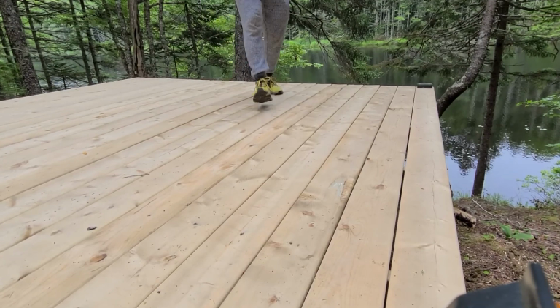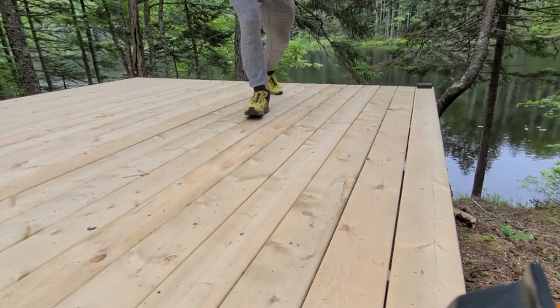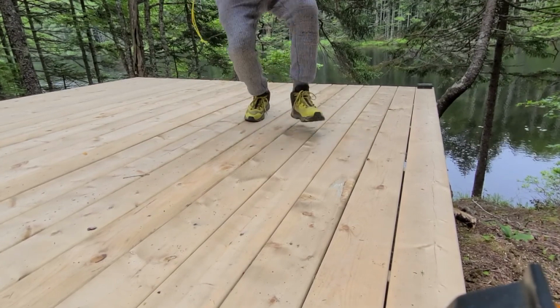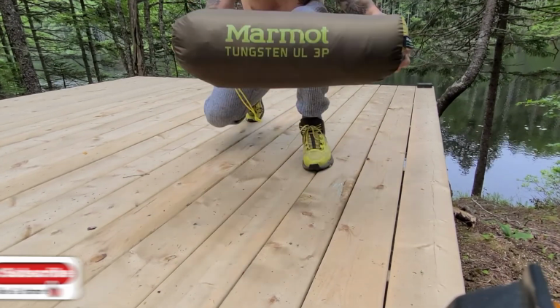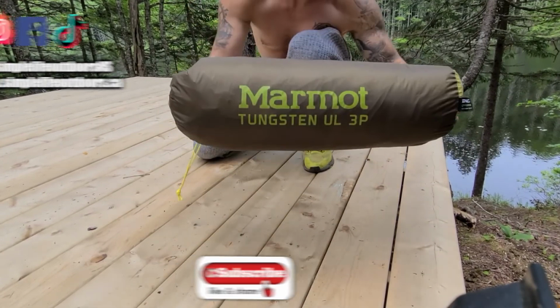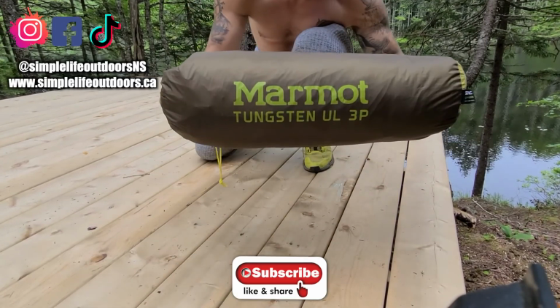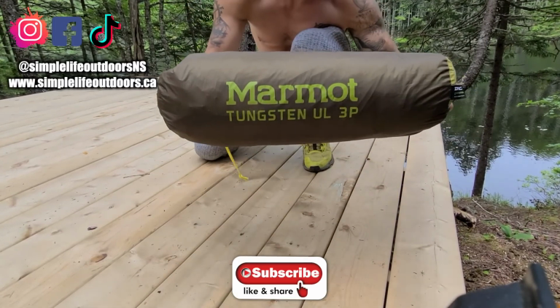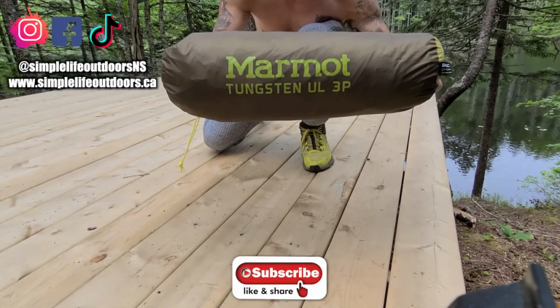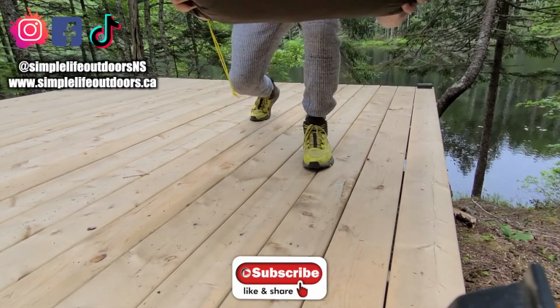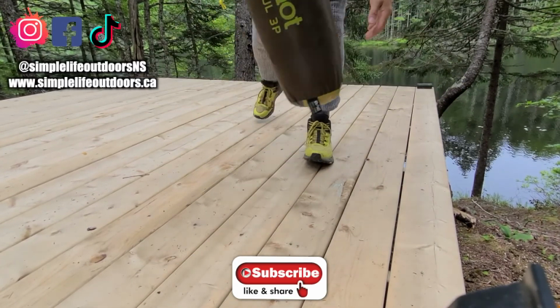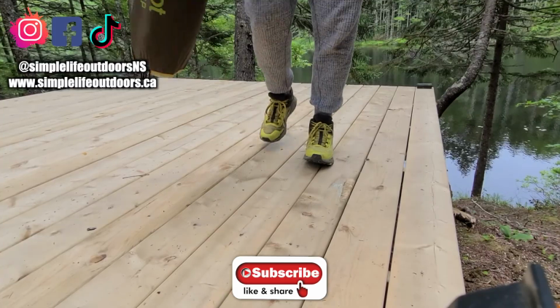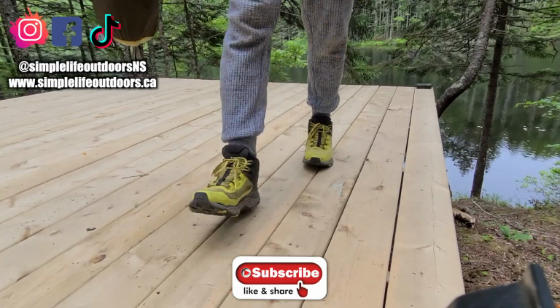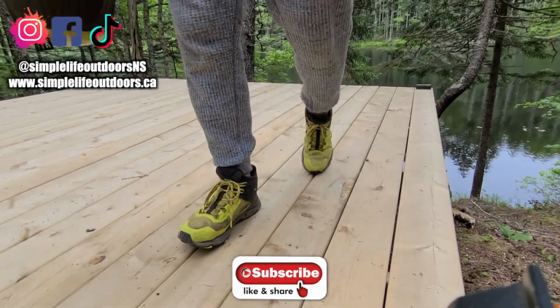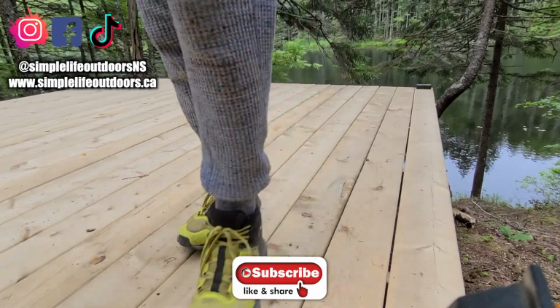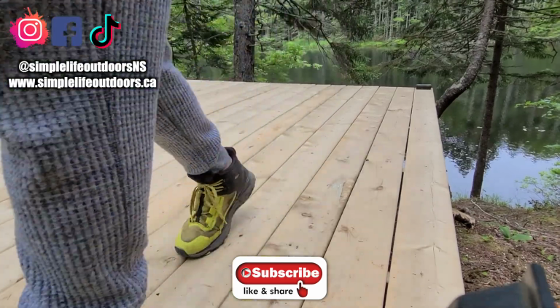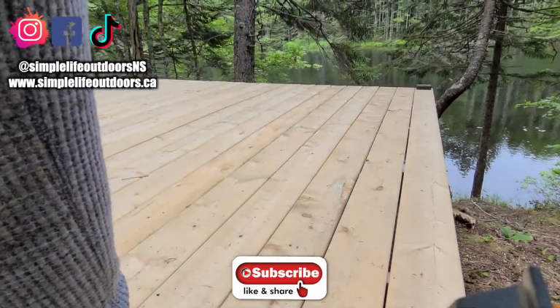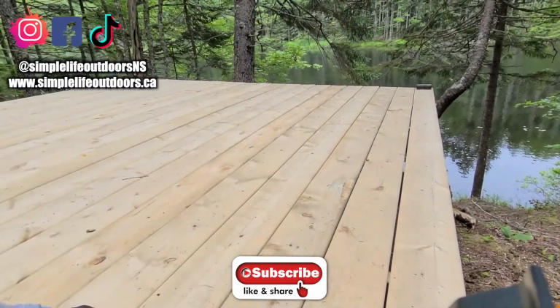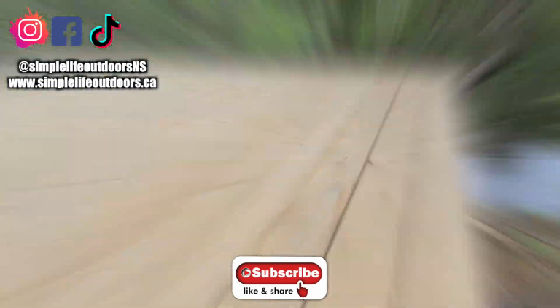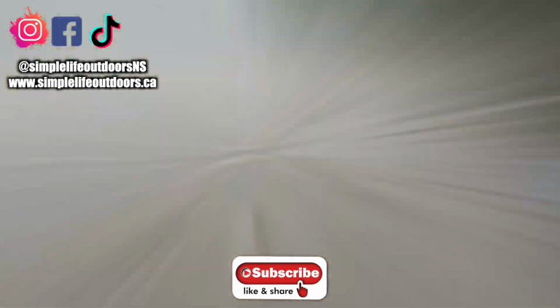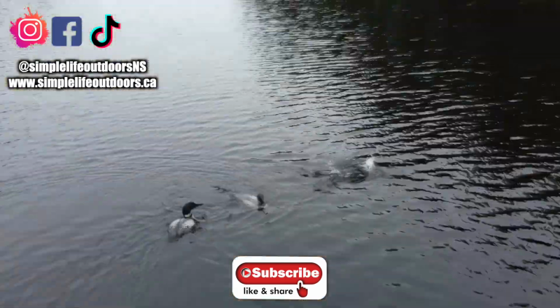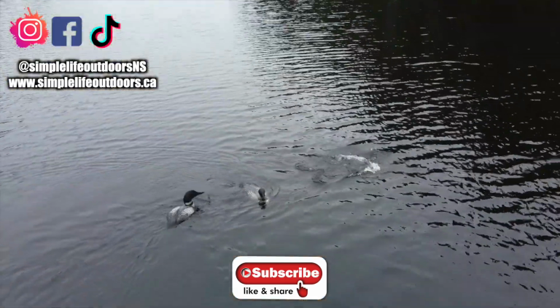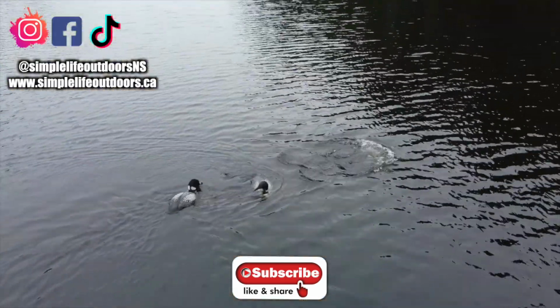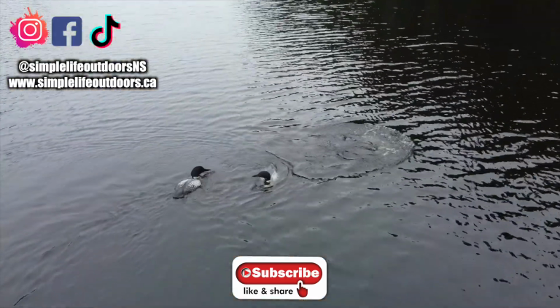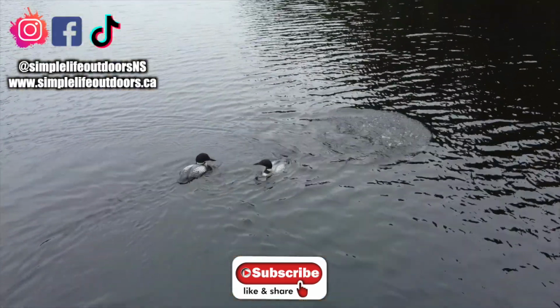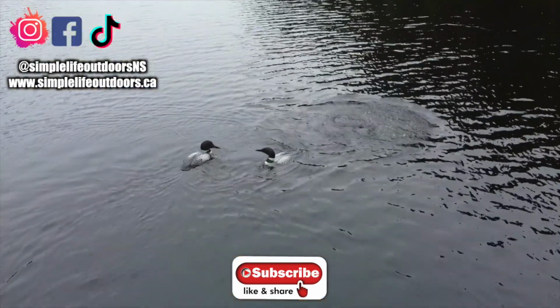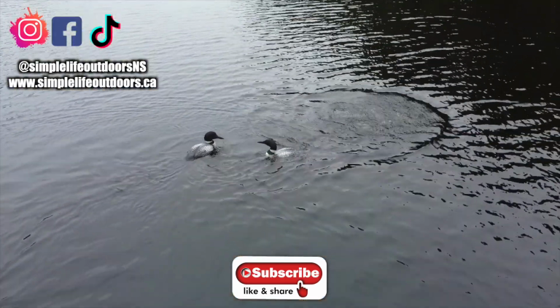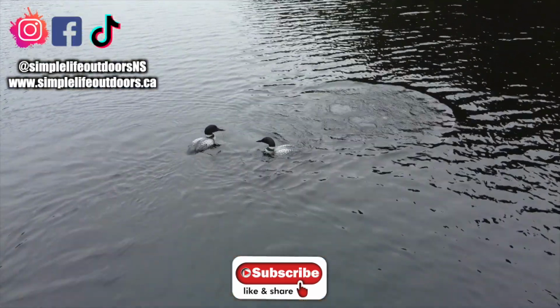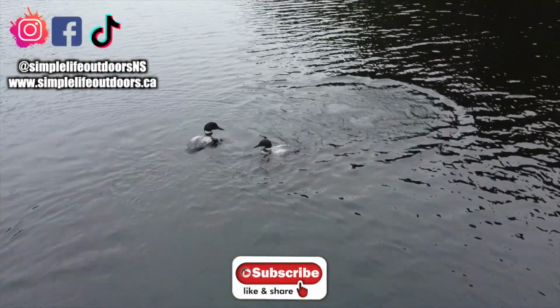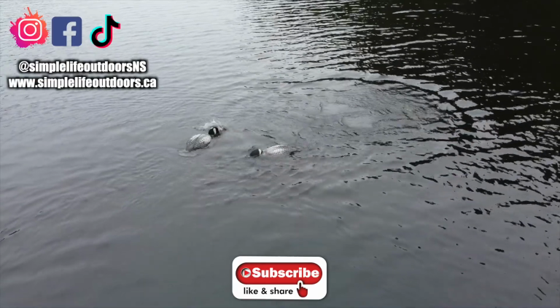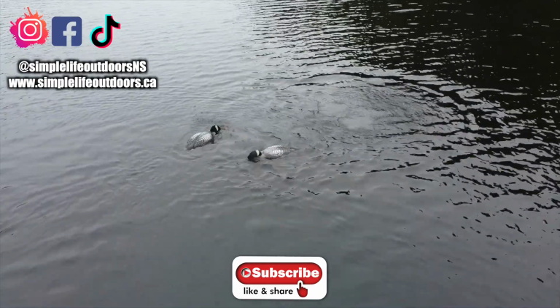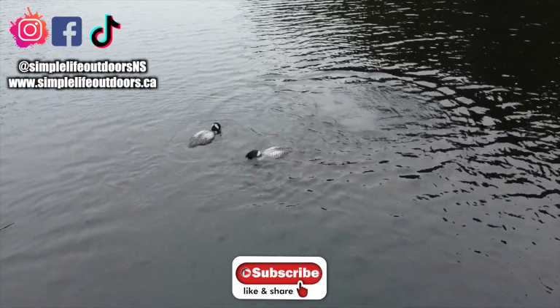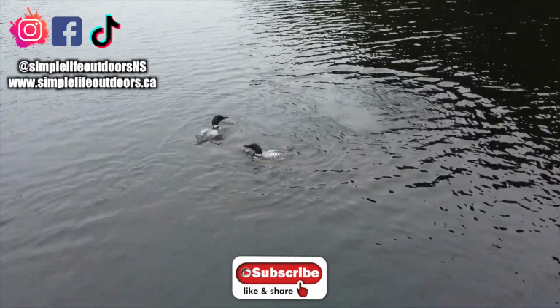The Marmot Tungsten UL three-person tent. Thank you guys so much for watching — I appreciate your support. Check us out at www.simplelifeoutdoors.ca. Happy adventures.